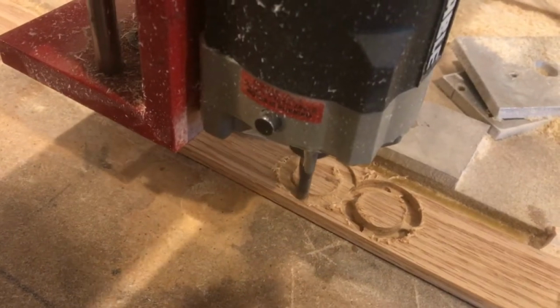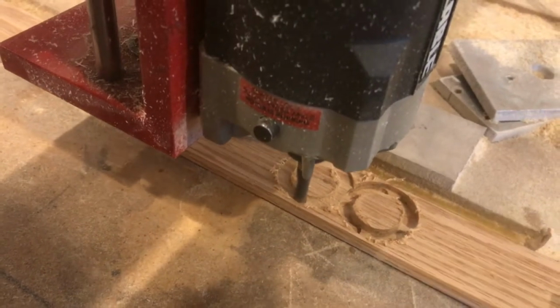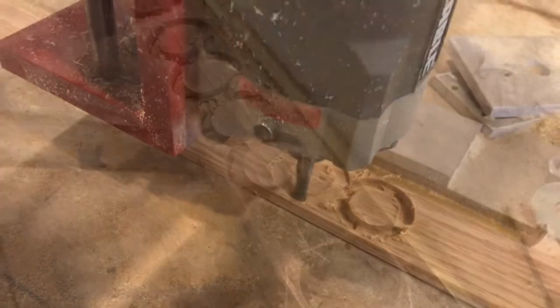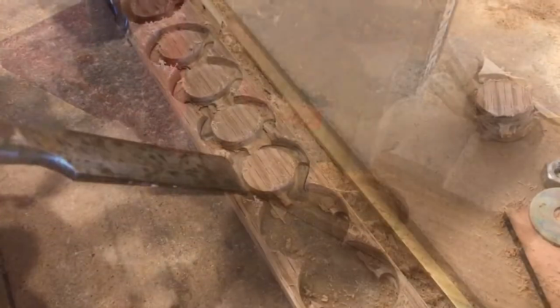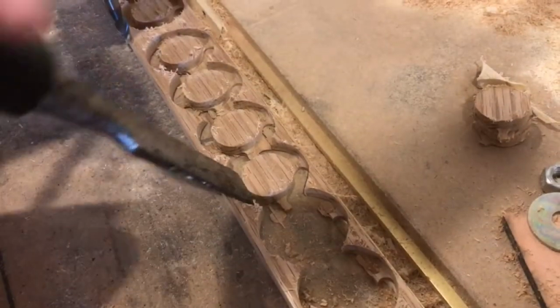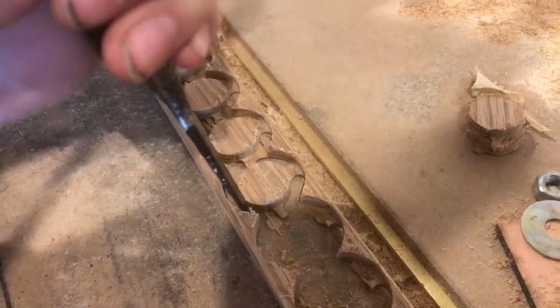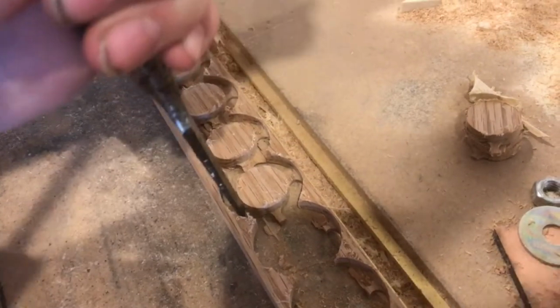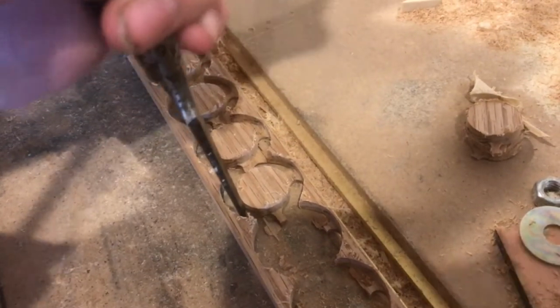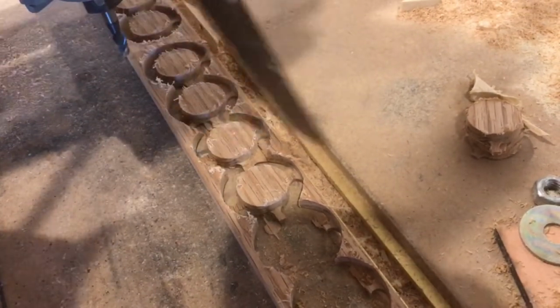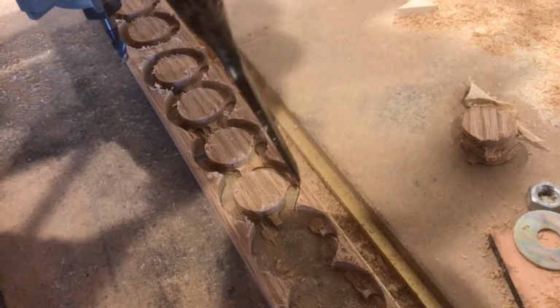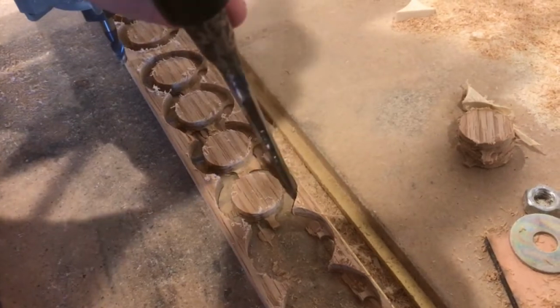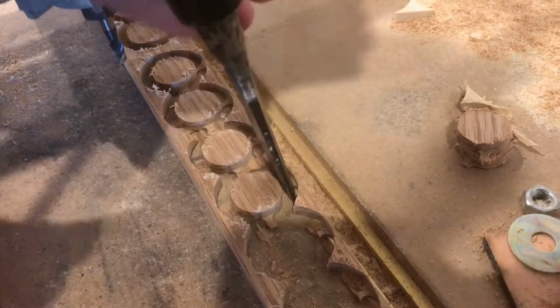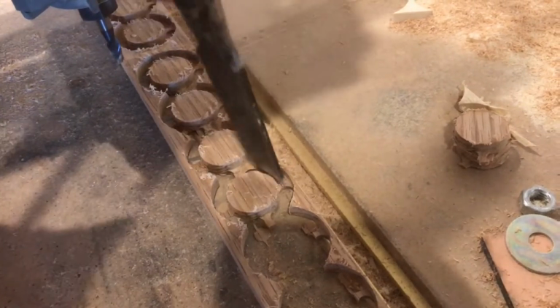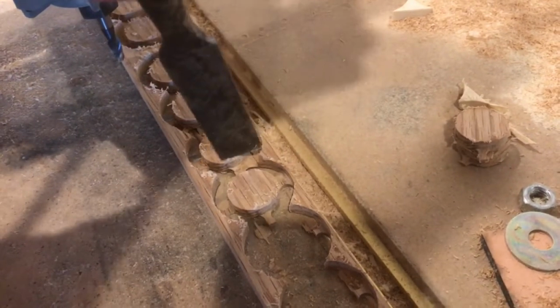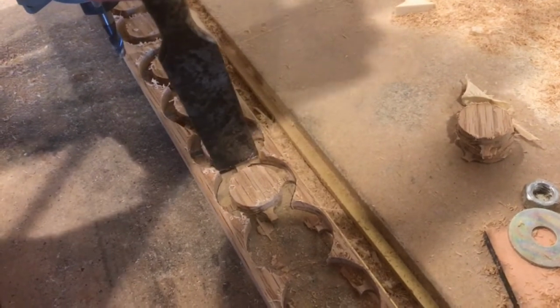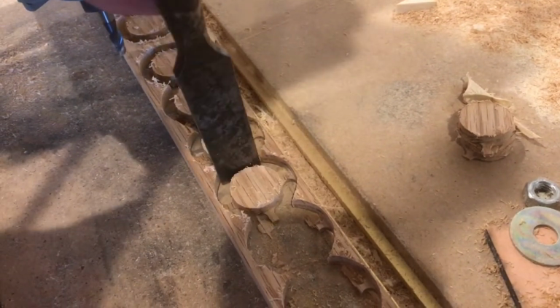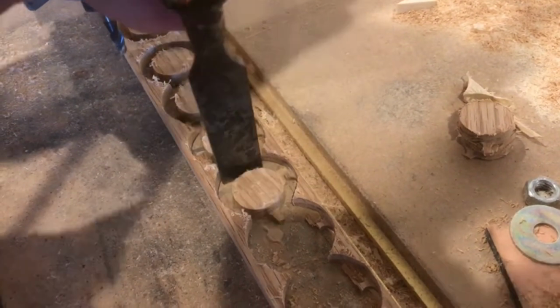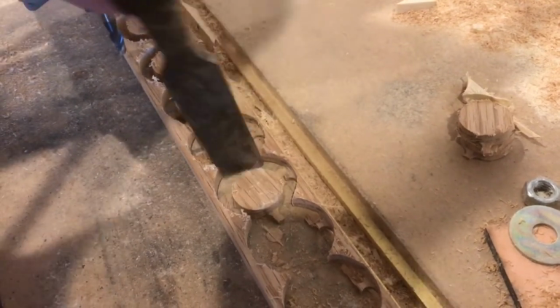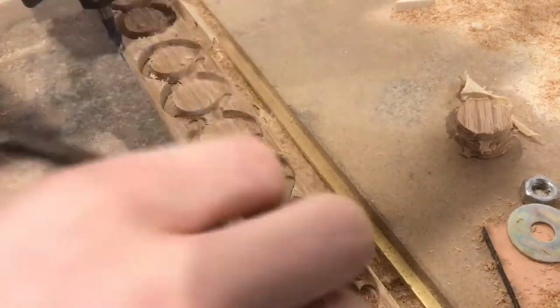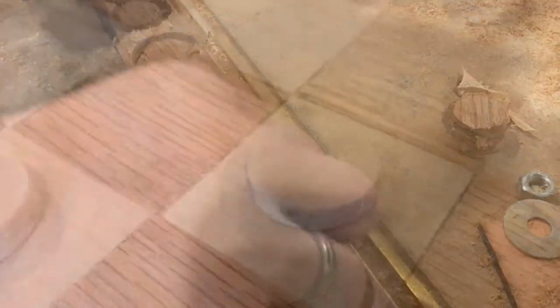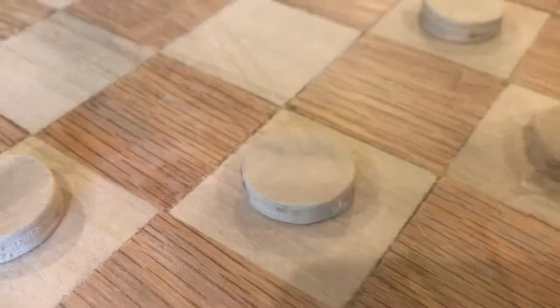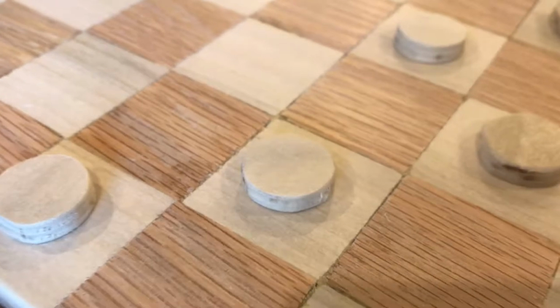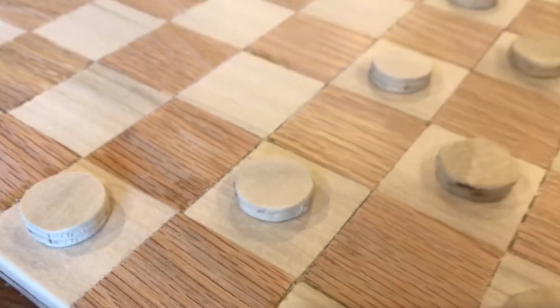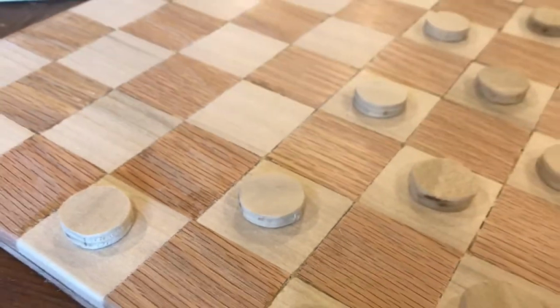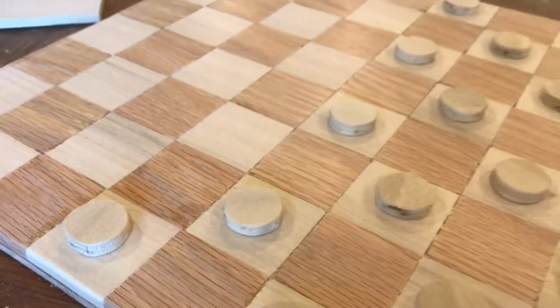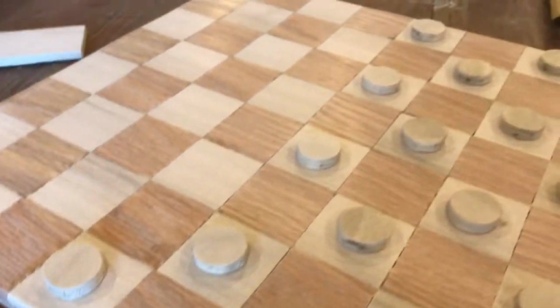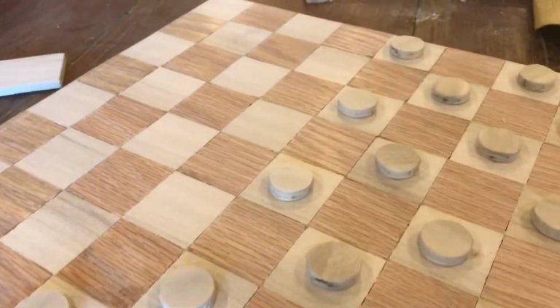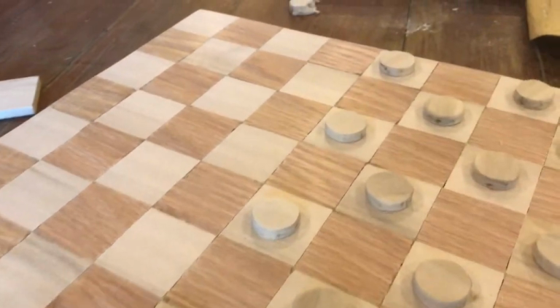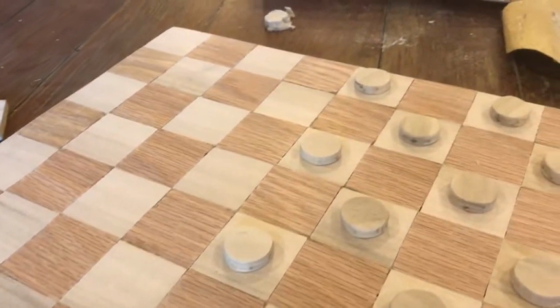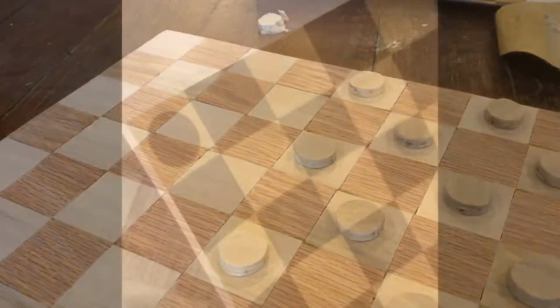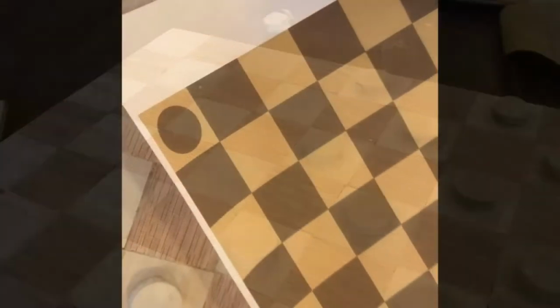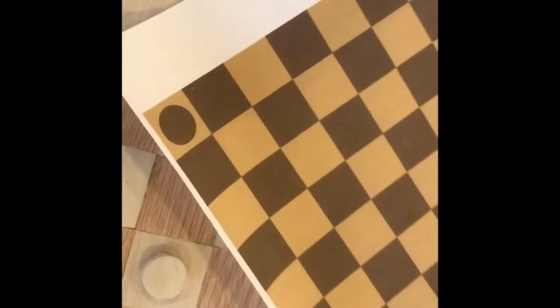Half the checkers you mill out of poplar and the other half you mill out of oak. Then you just take a chisel and snap them out, sand them up a little bit, and it almost looks like you're ready to play checkers.